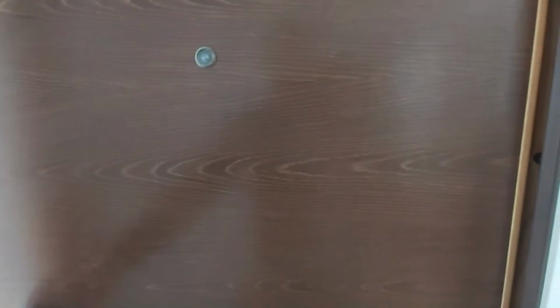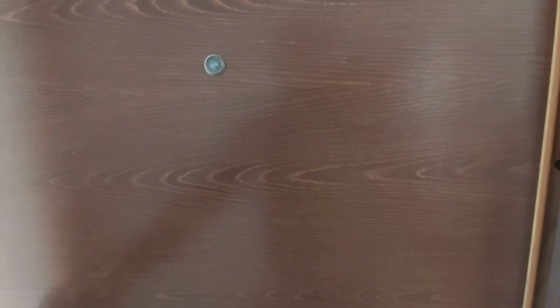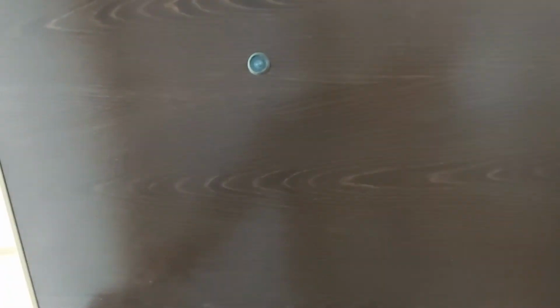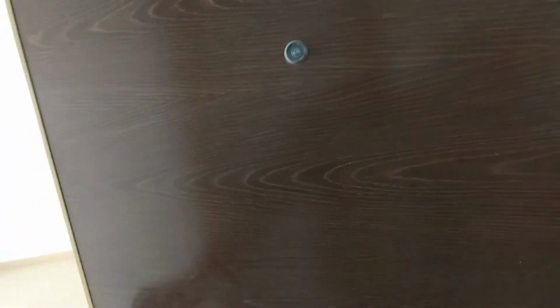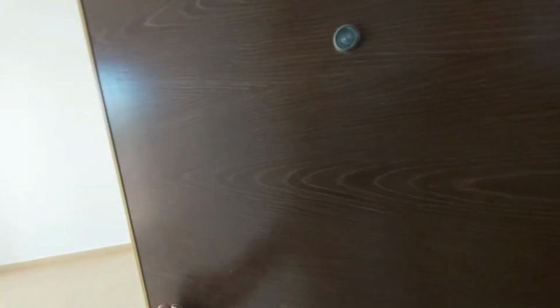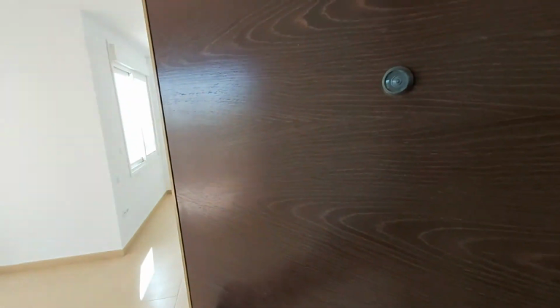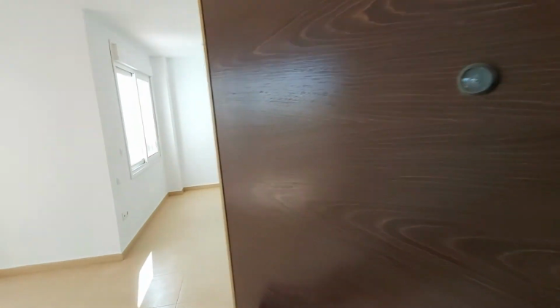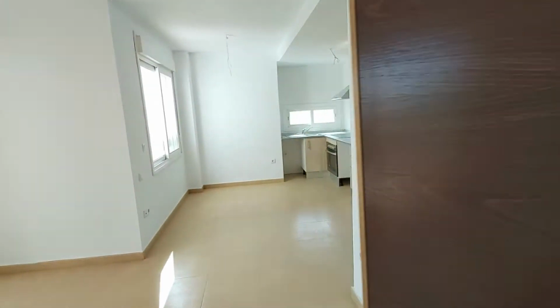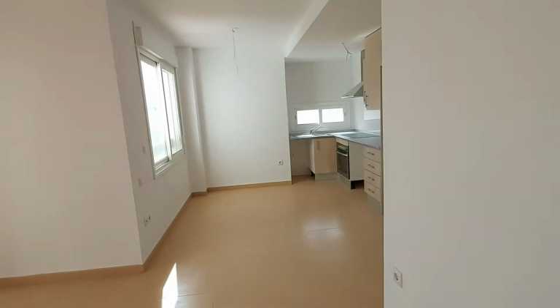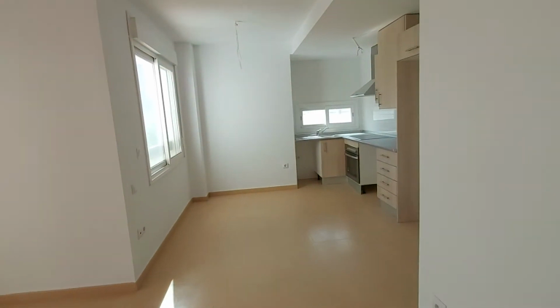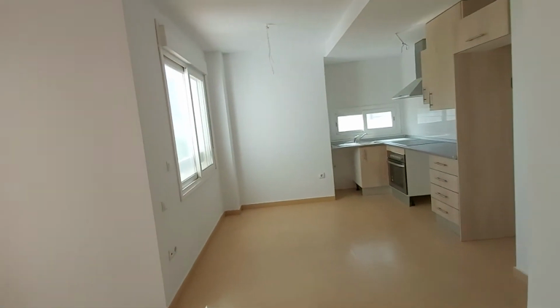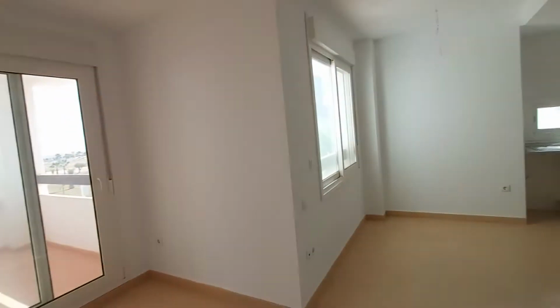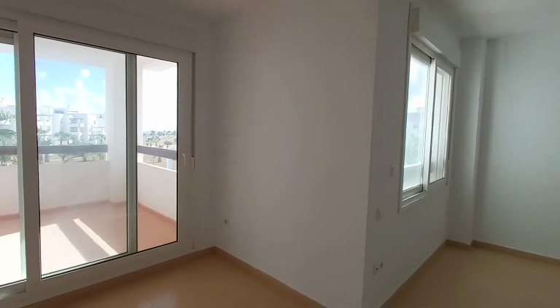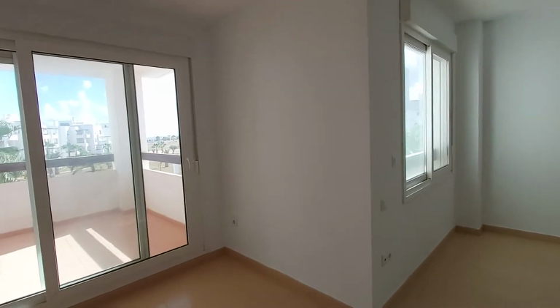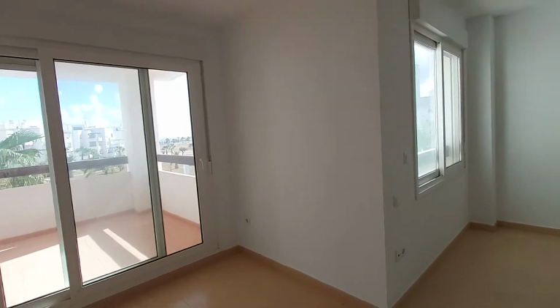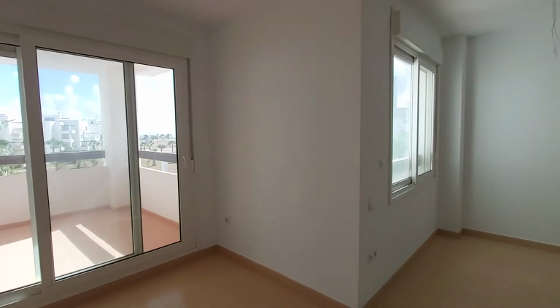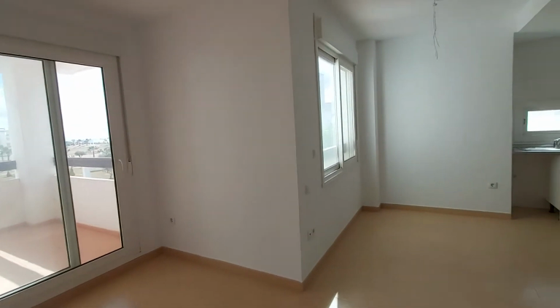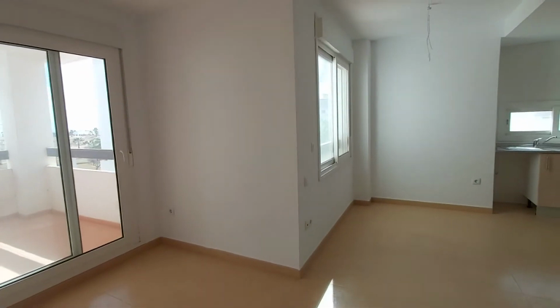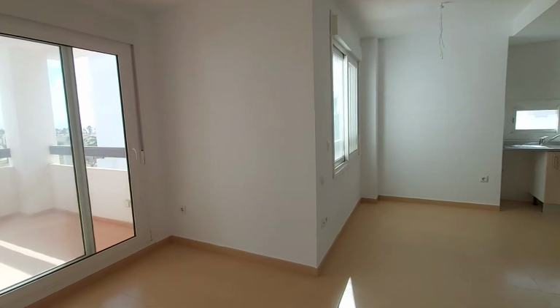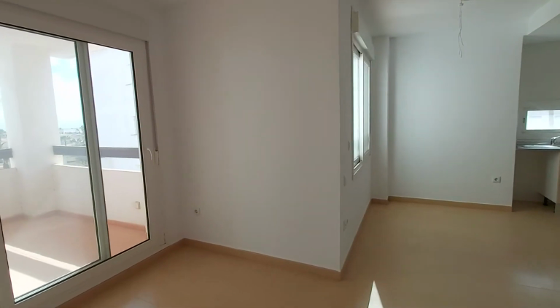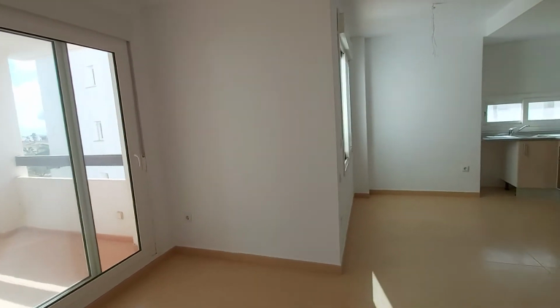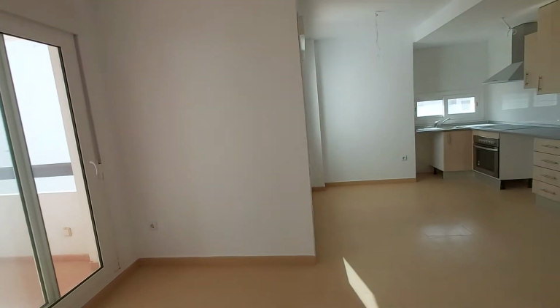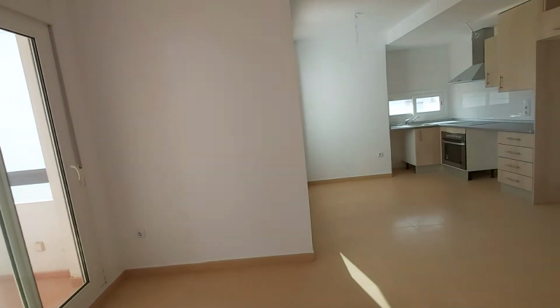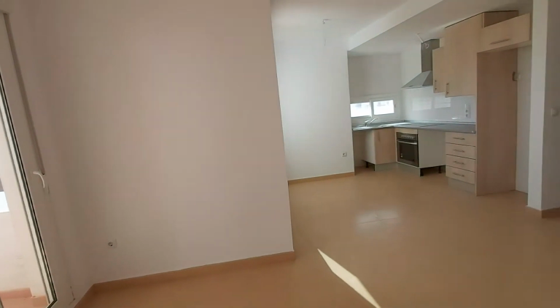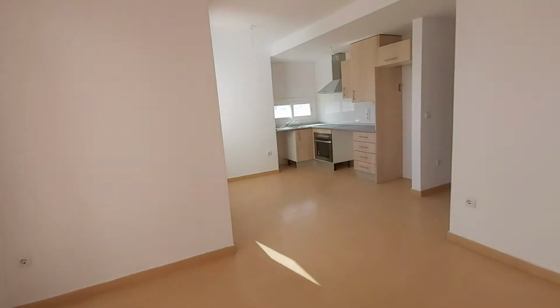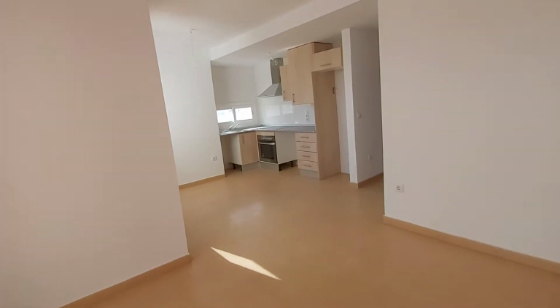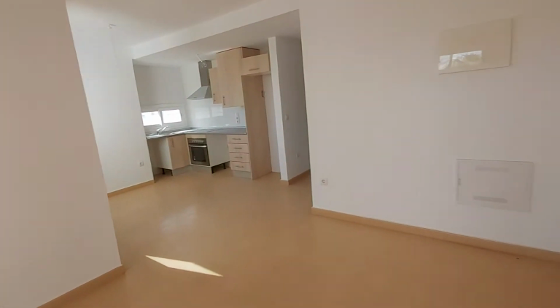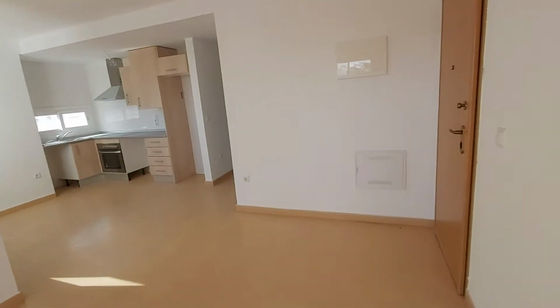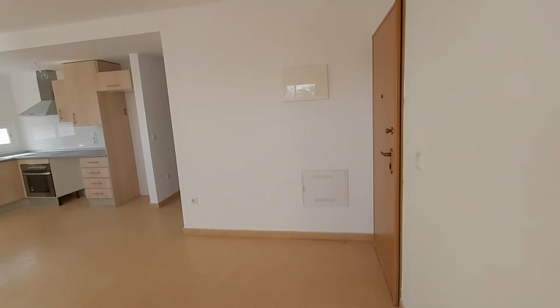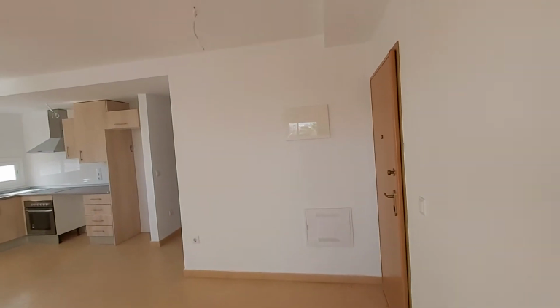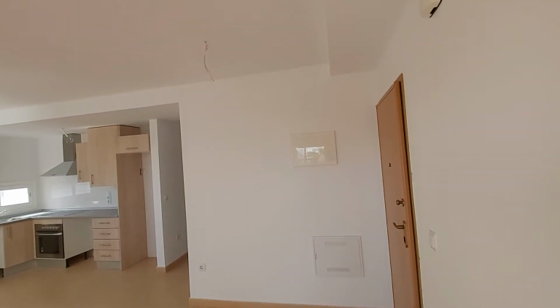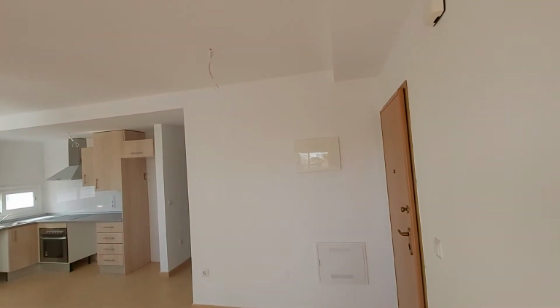Hi guys, welcome to a walkthrough of reference TZ3212. This is a second floor, two bed apartment on Las Terraces de la Torre Golf Resort. Just going to have a little walk around with you so you can see exactly what you're getting with this property.